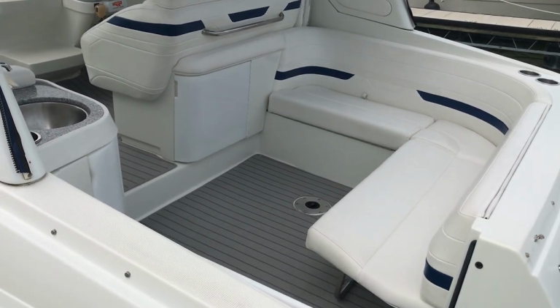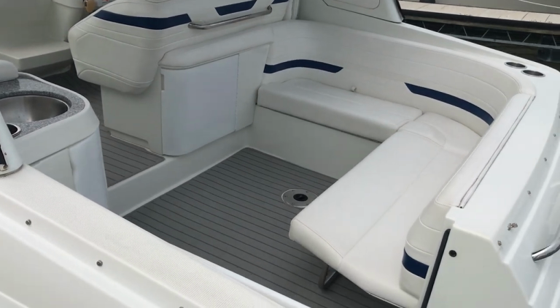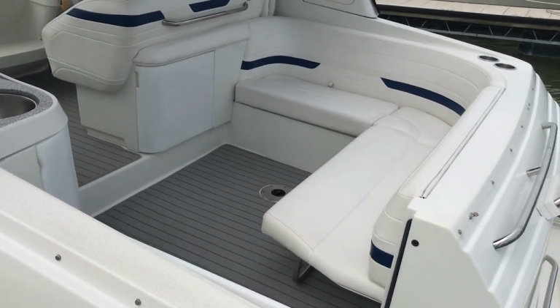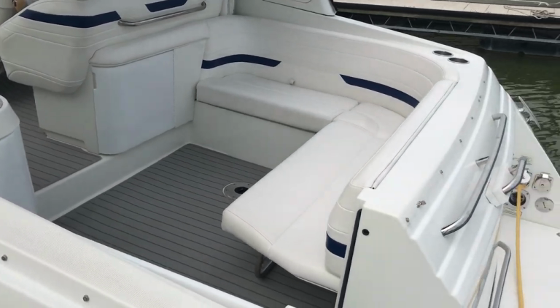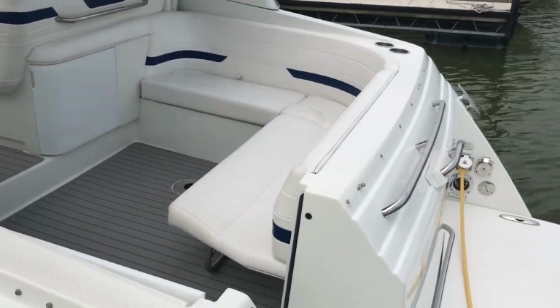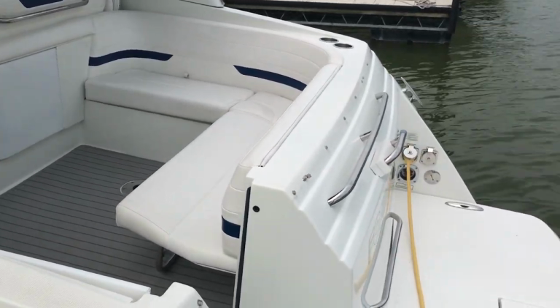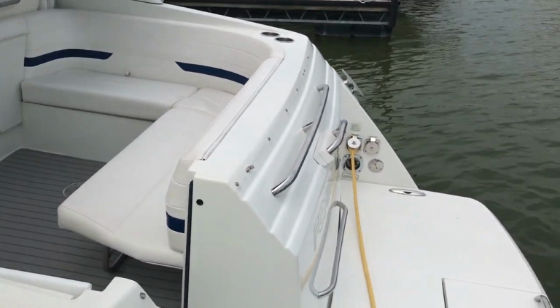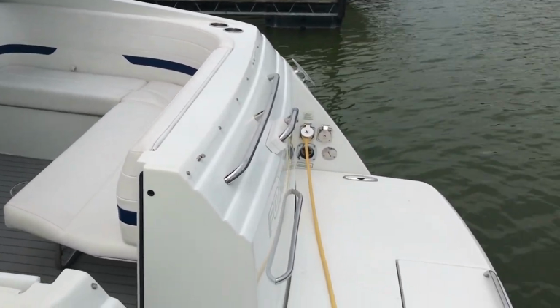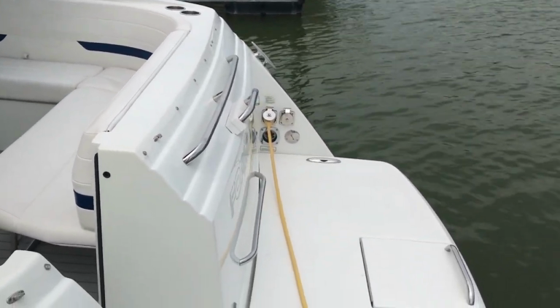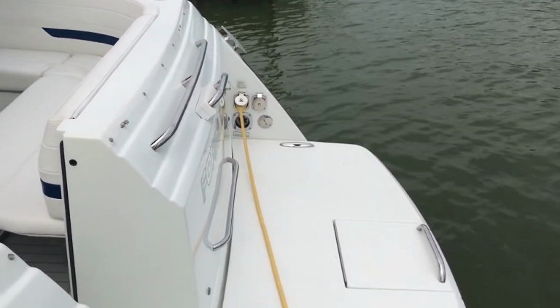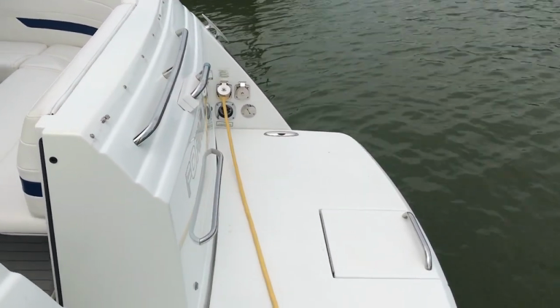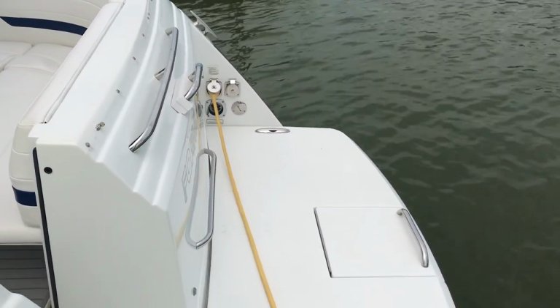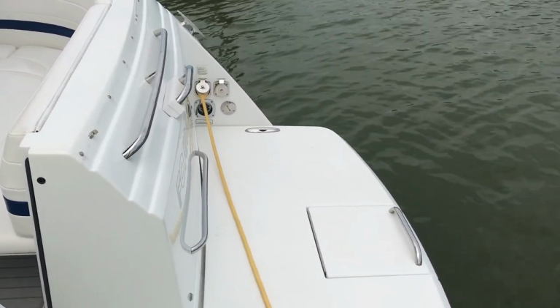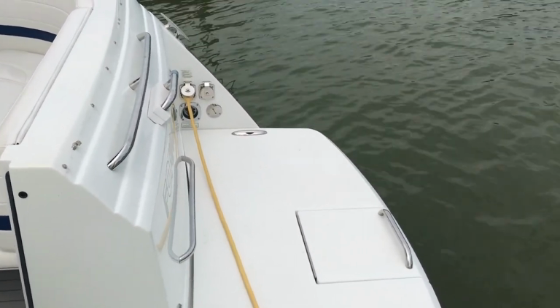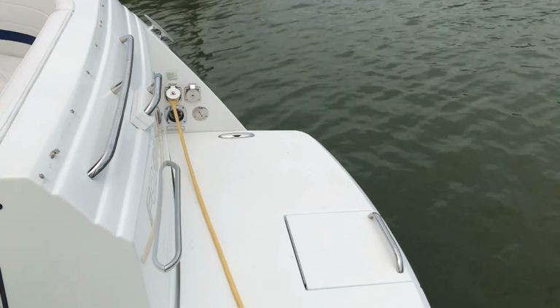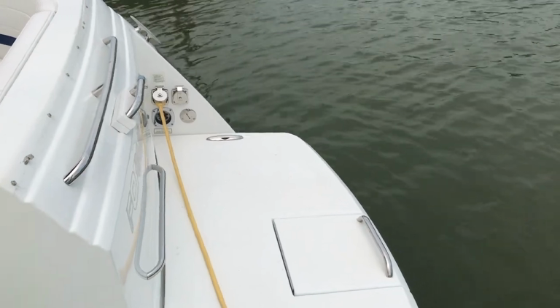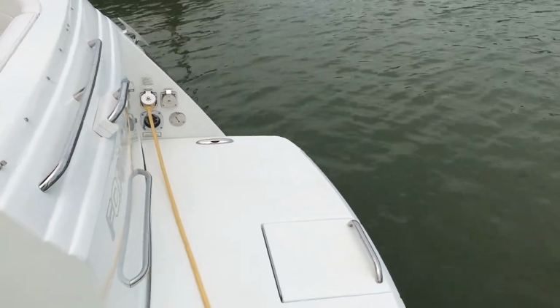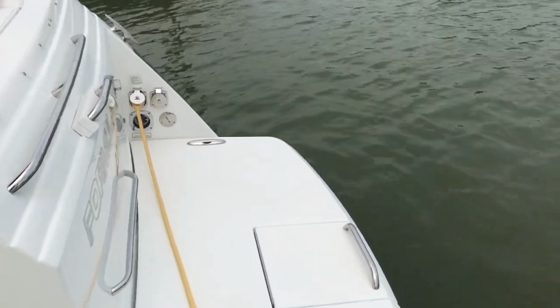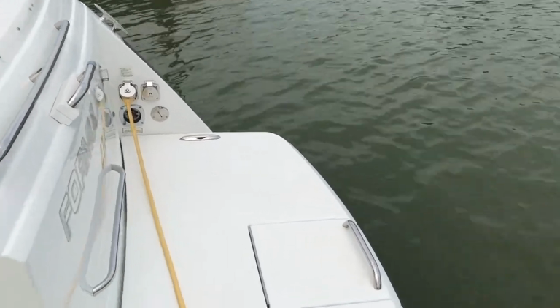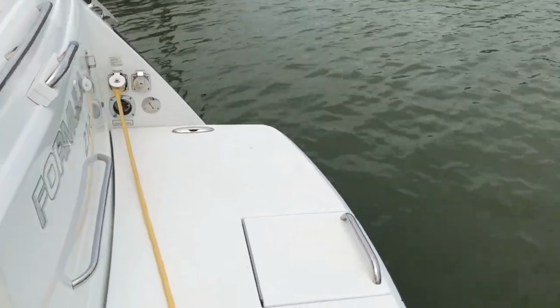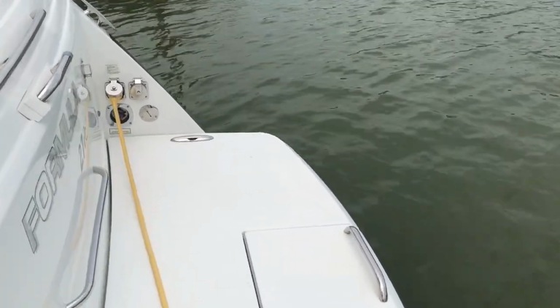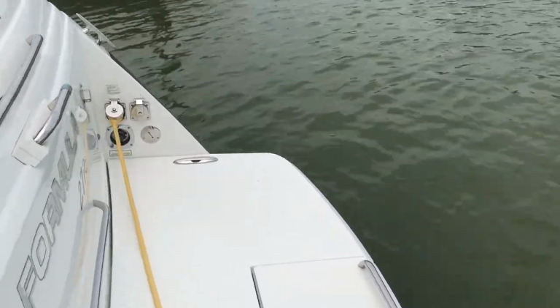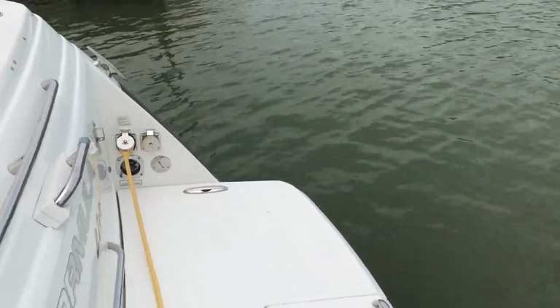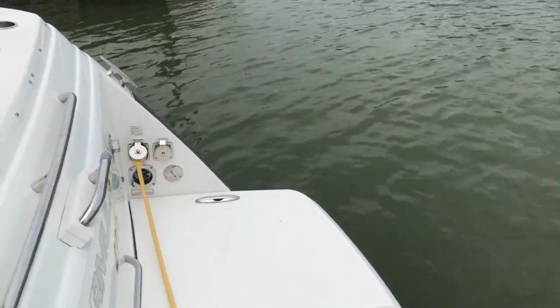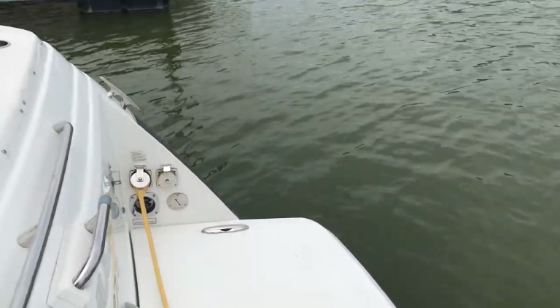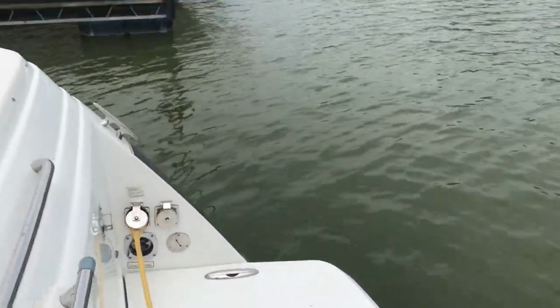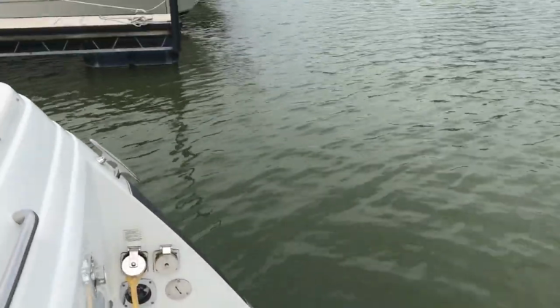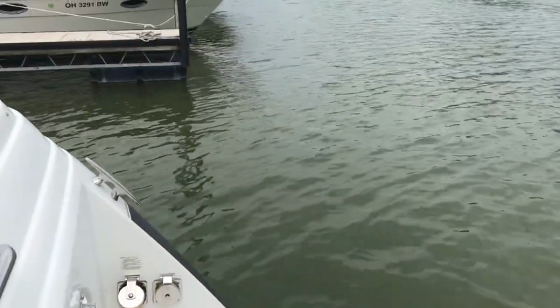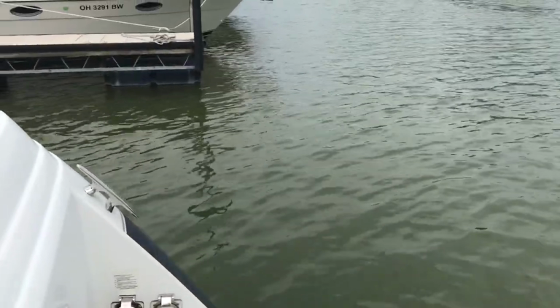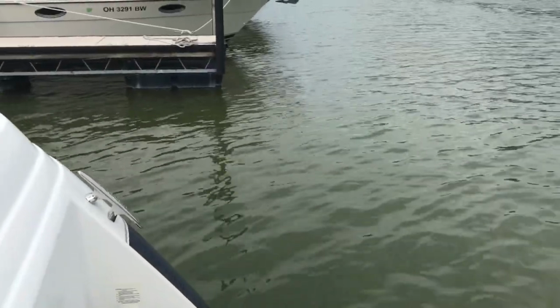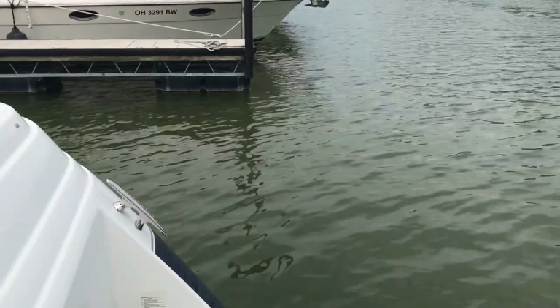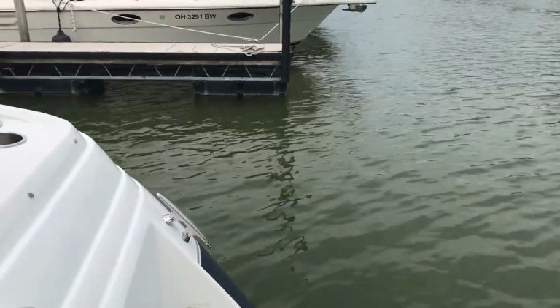It has the extended swim platform from Formula — that's a factory option. Single 30 amp service. You do have phone and cable here on the back.